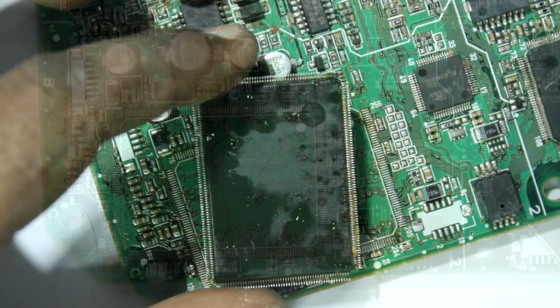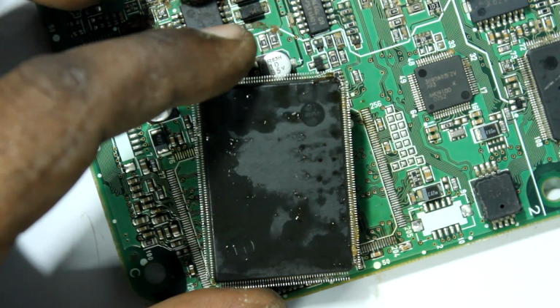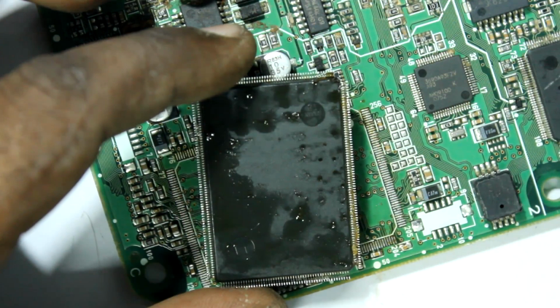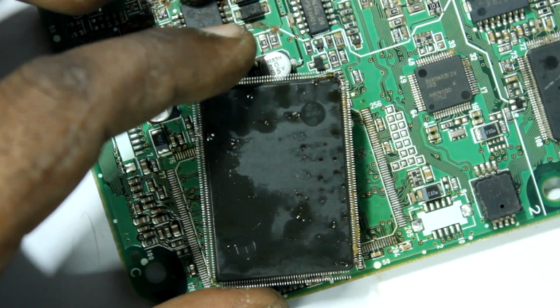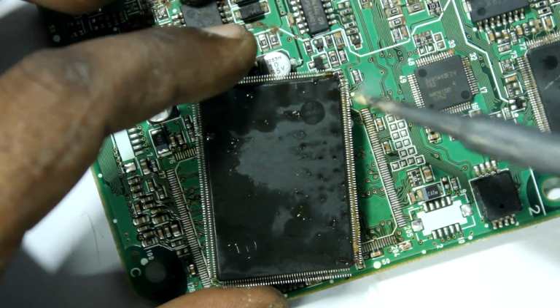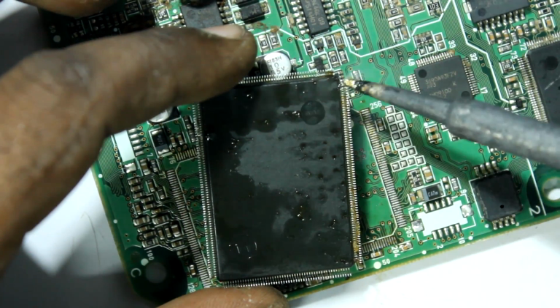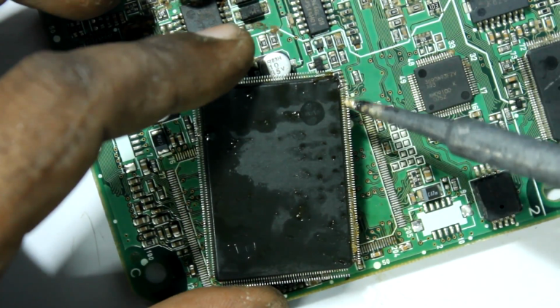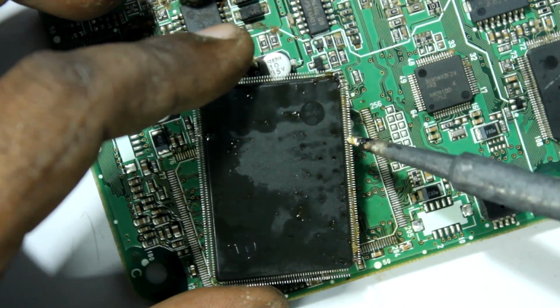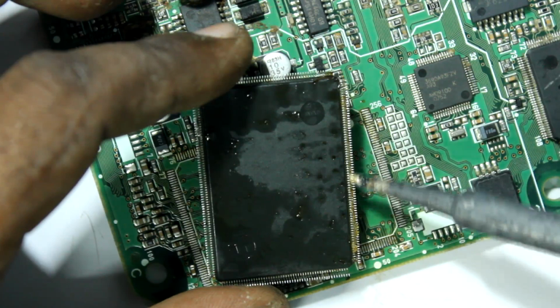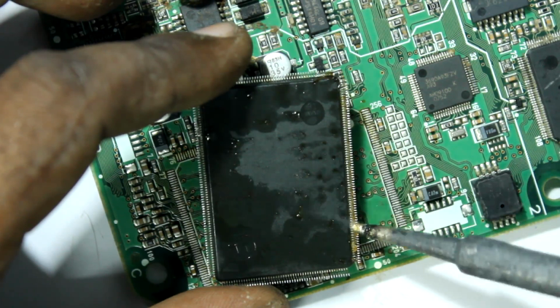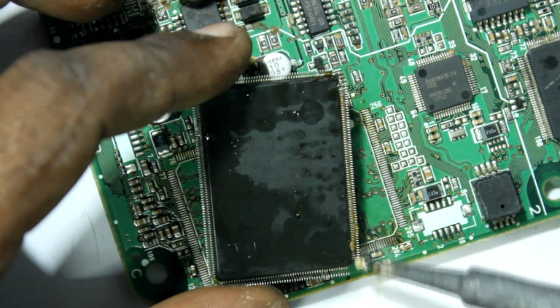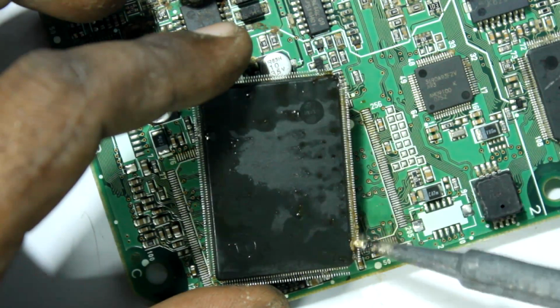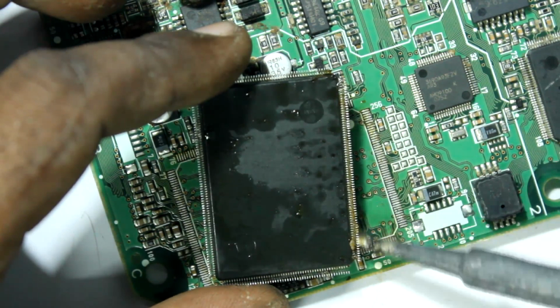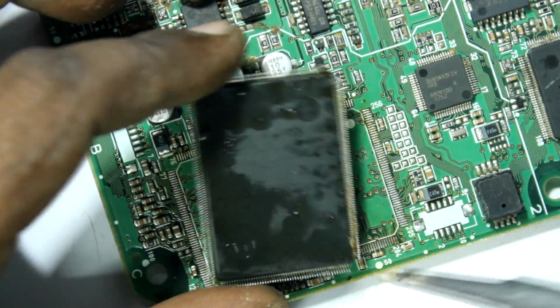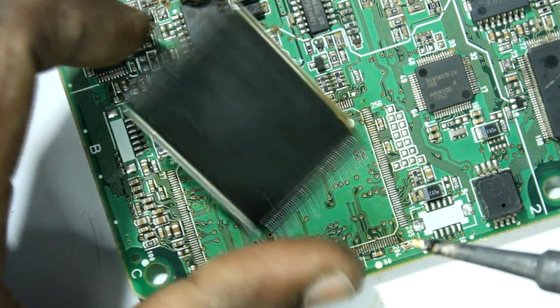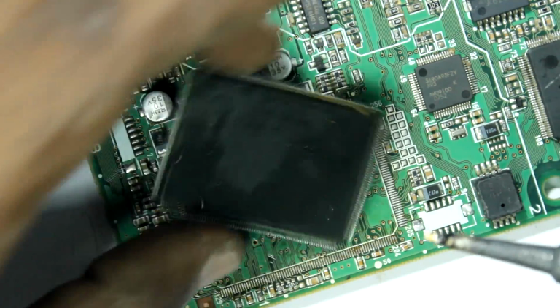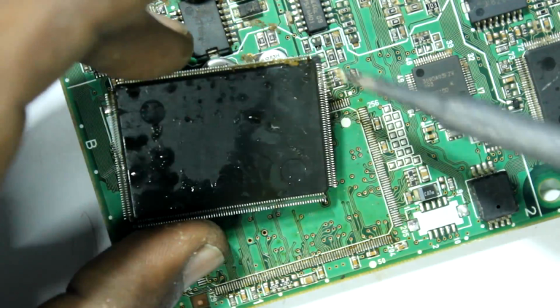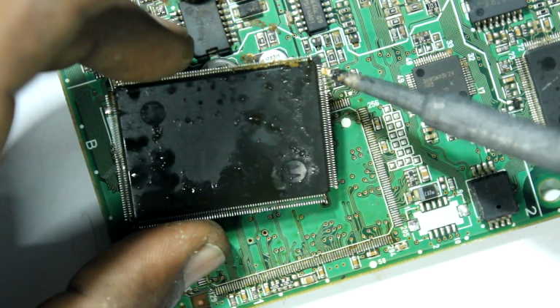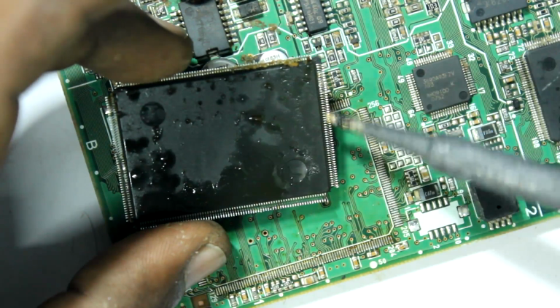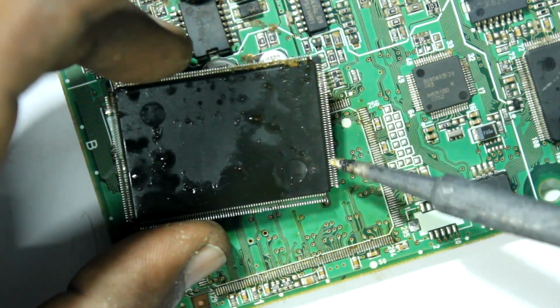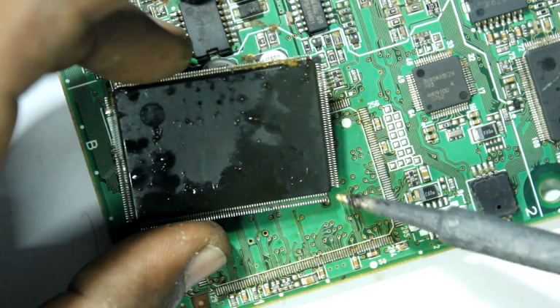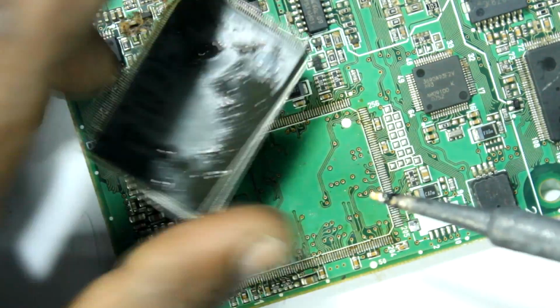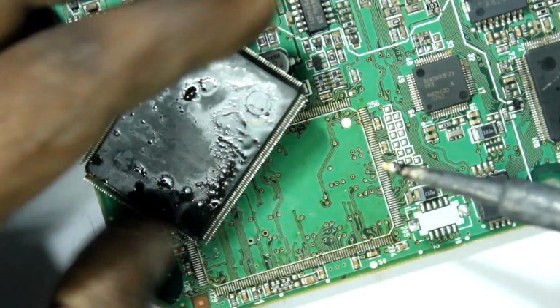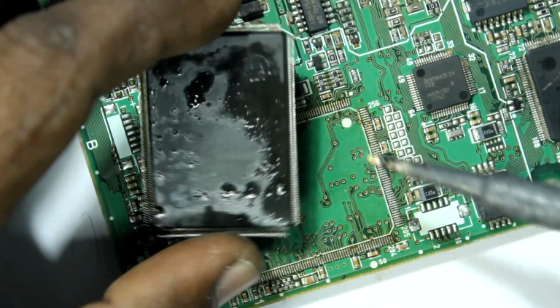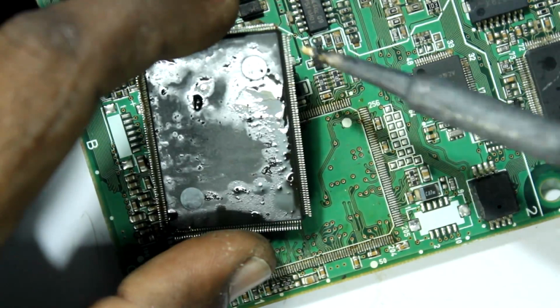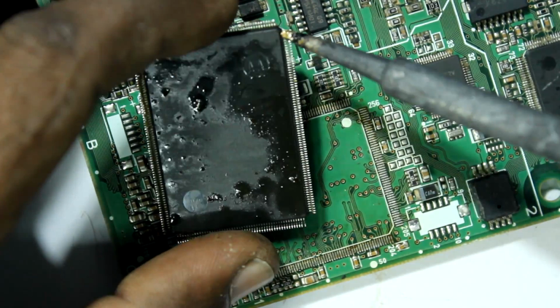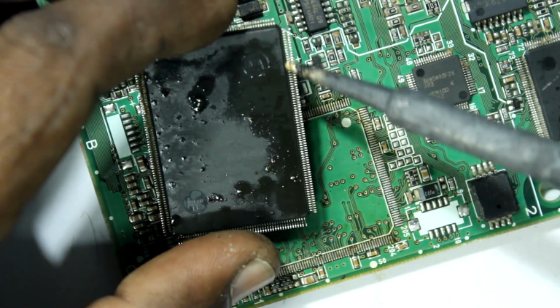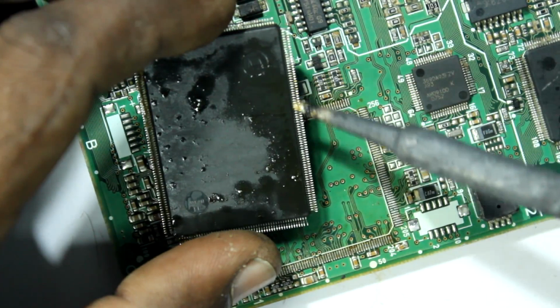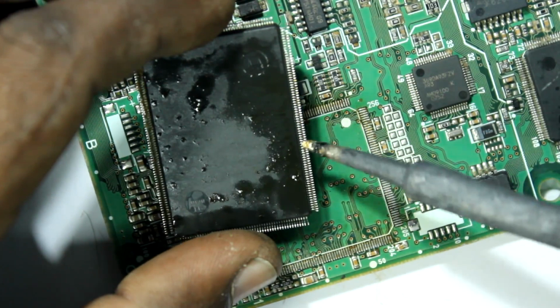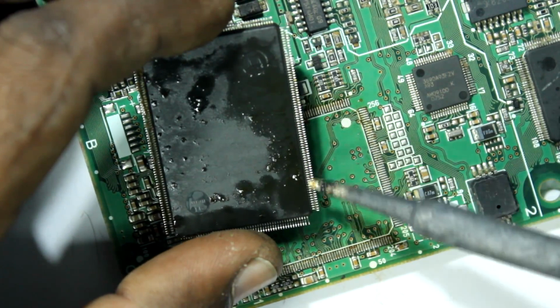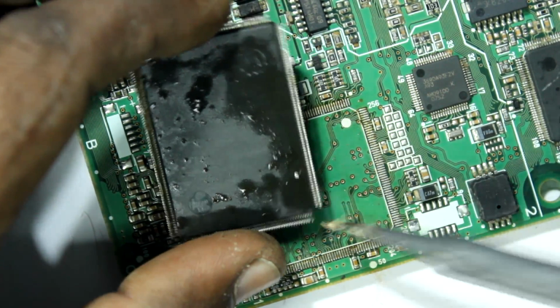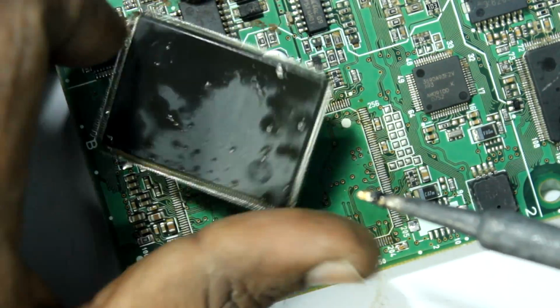Now I am going to quickly remove some extra solder from the pins of the chip by just sliding the iron through its sides. This will make the alignment process nice and easy.